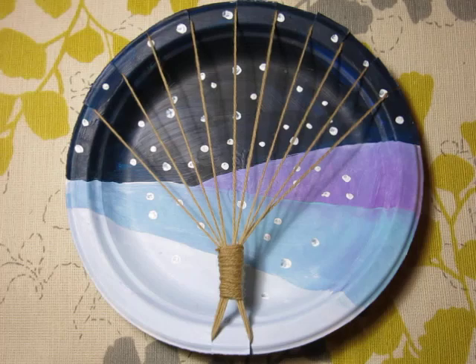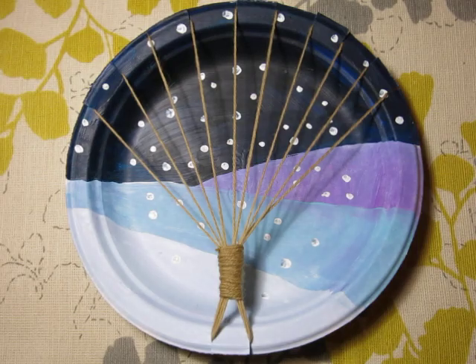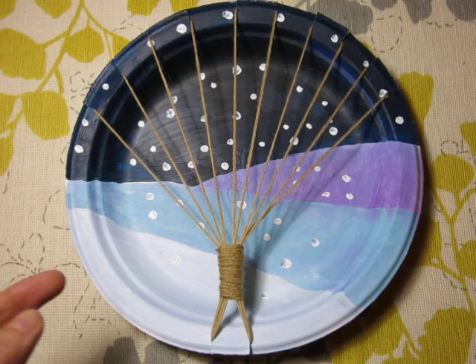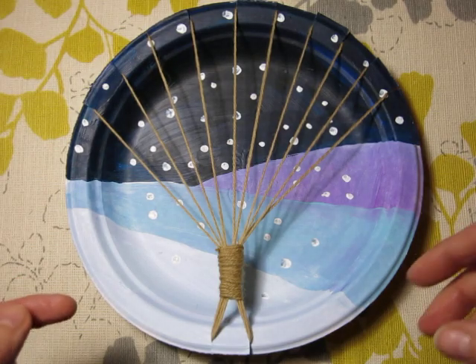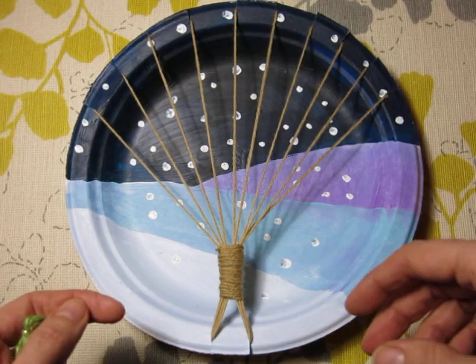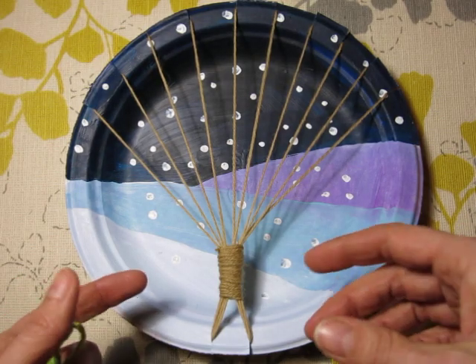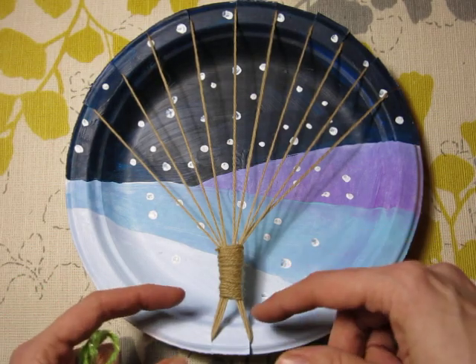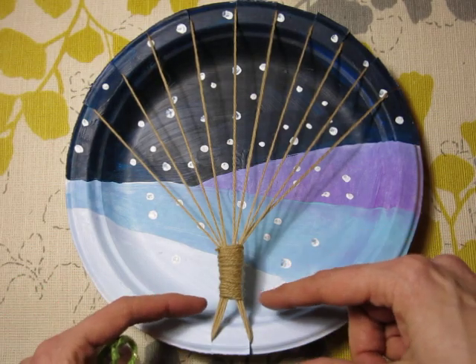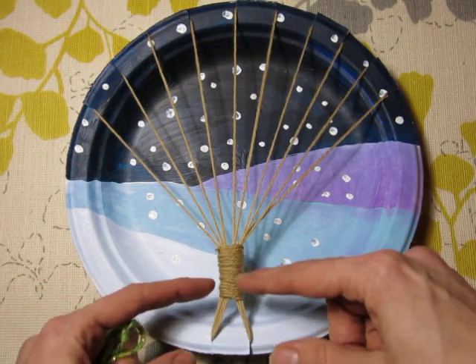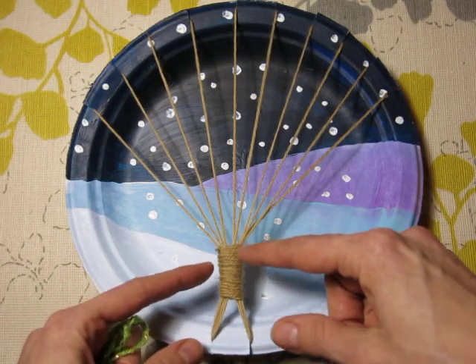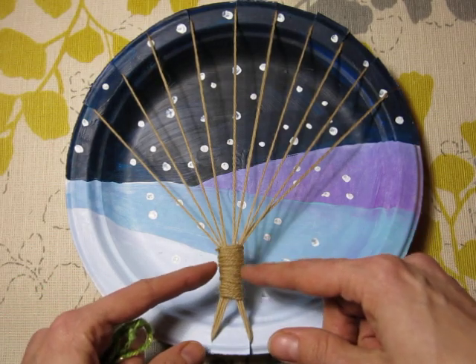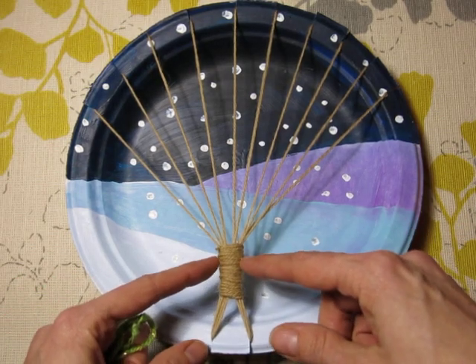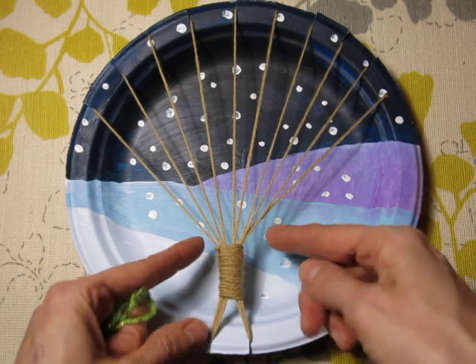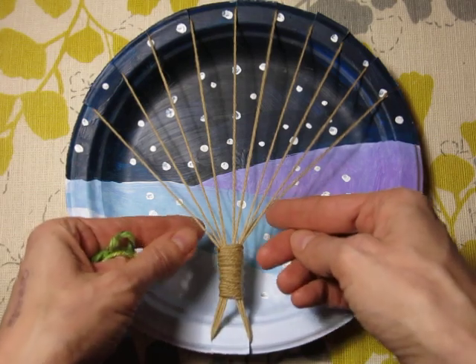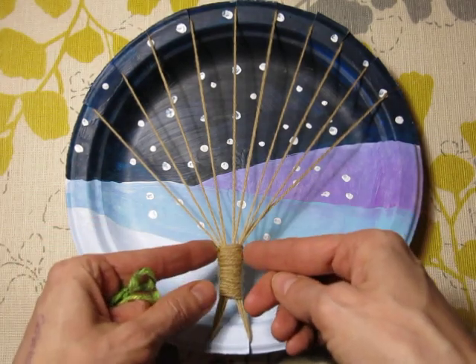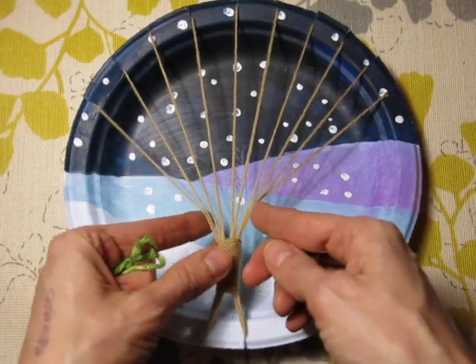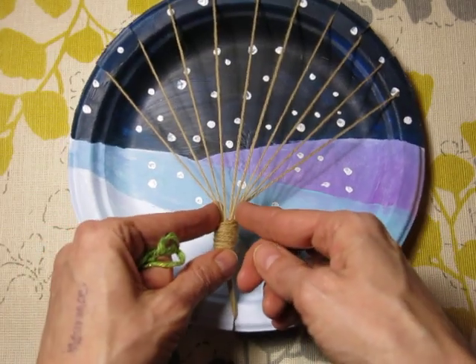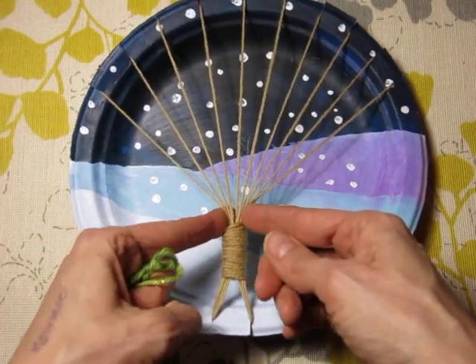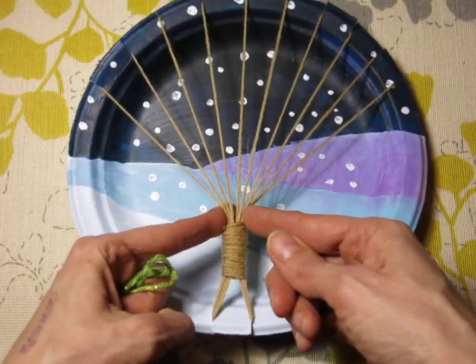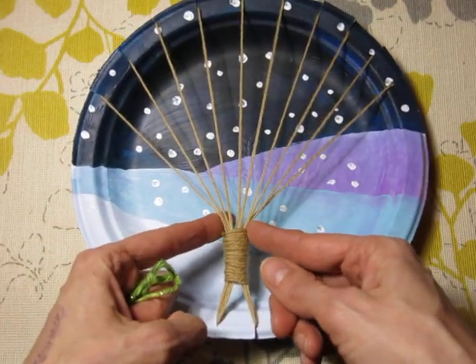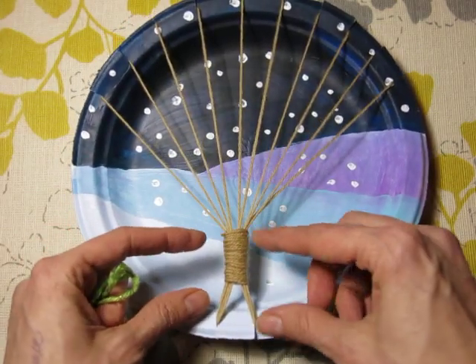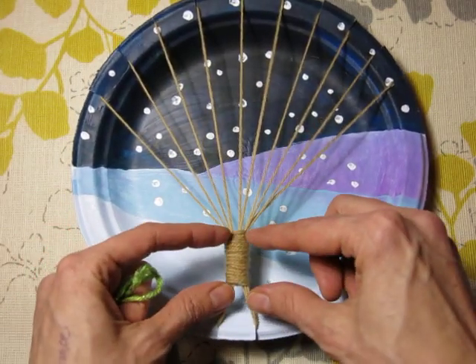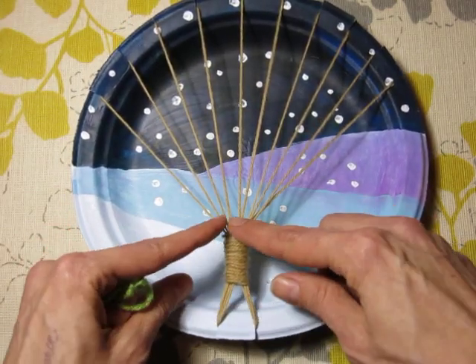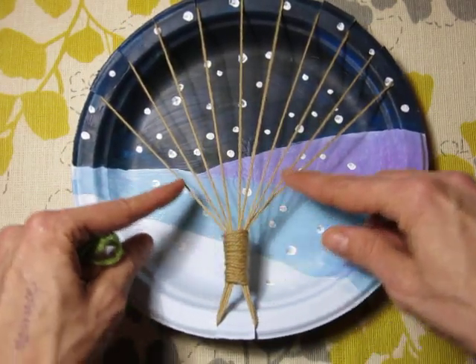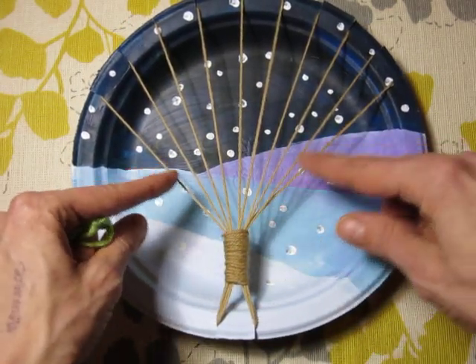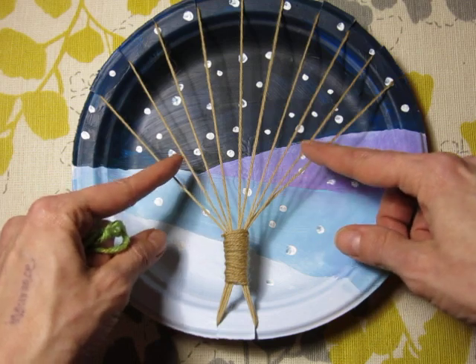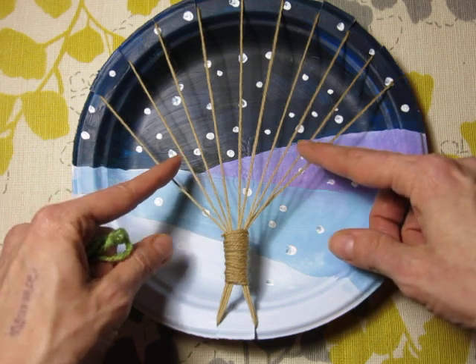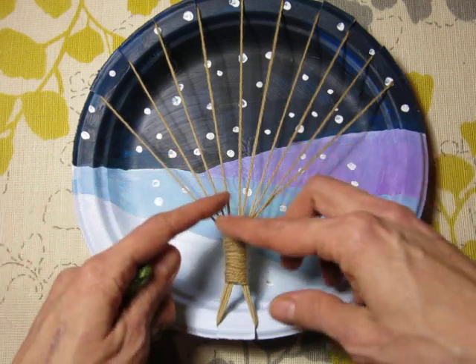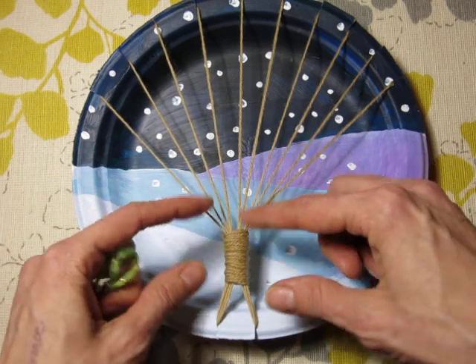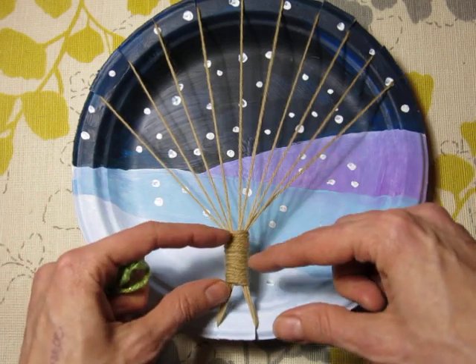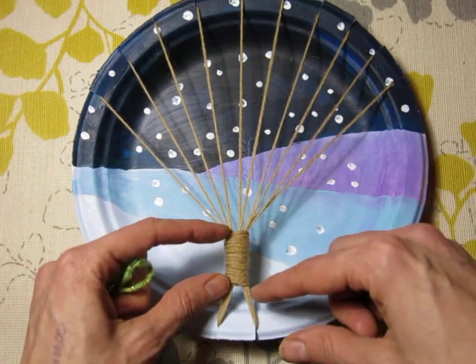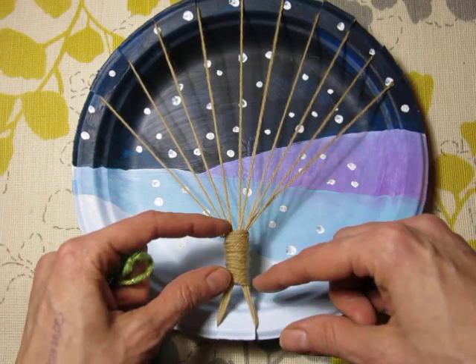I spent some time, not long at all, just kind of wrapping that around and around. Of course I could have made the trunk taller if I wanted to, but I kind of like the look of the branches, so I like to leave my trunk a little on the shorter side.